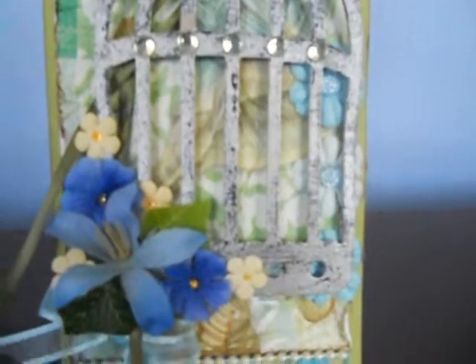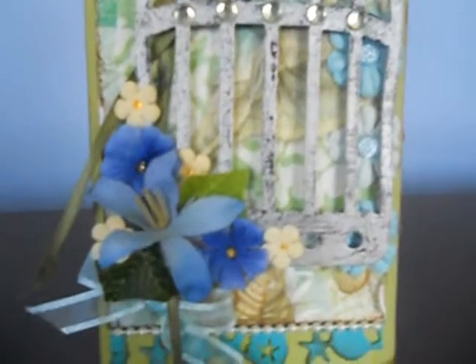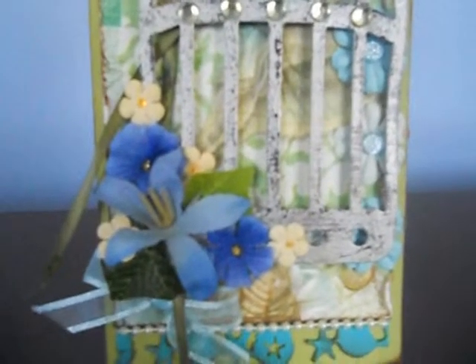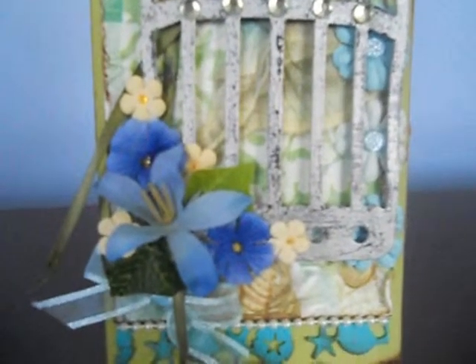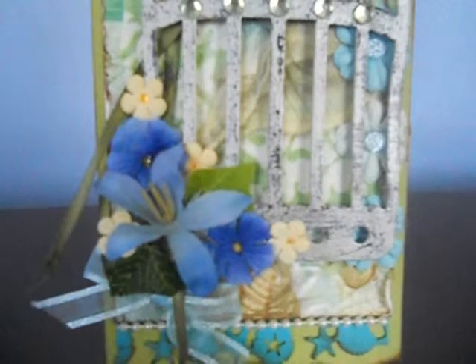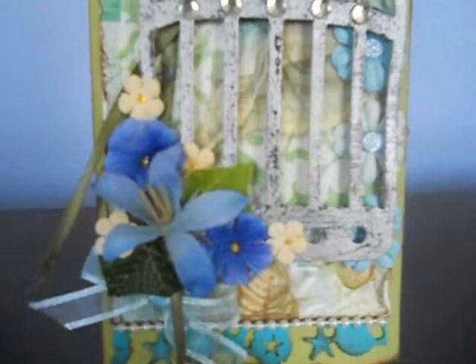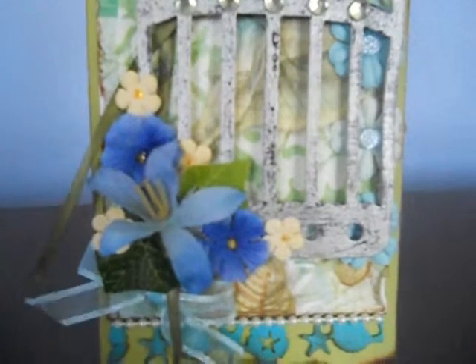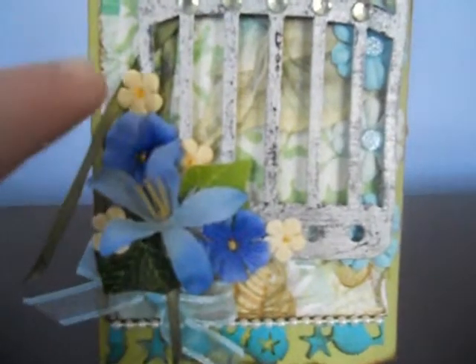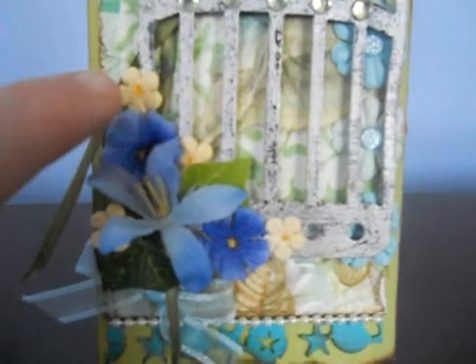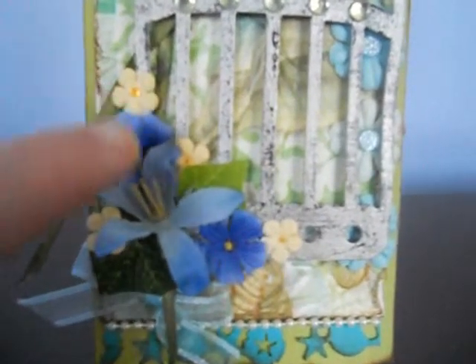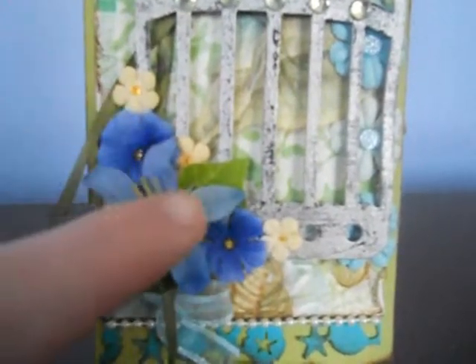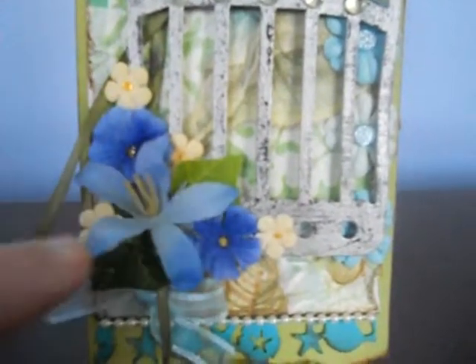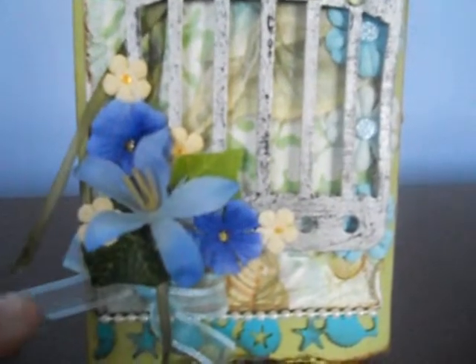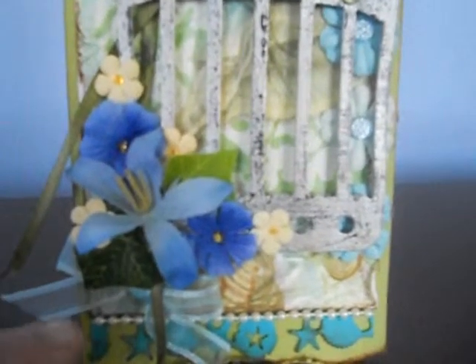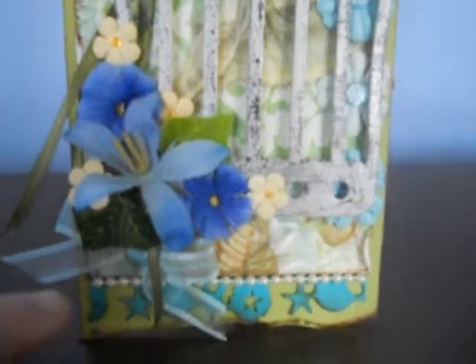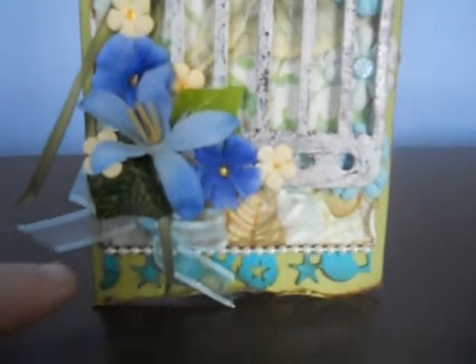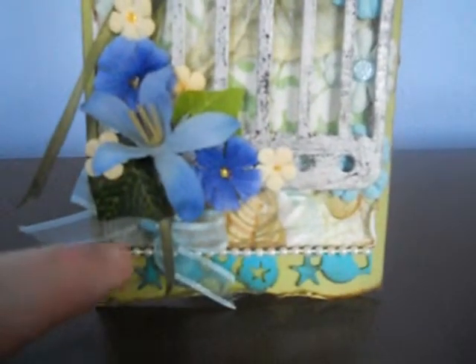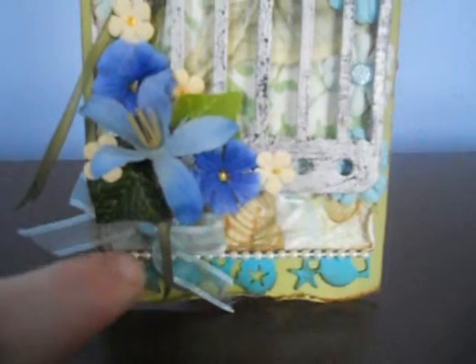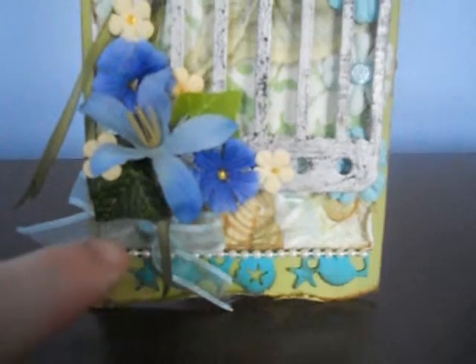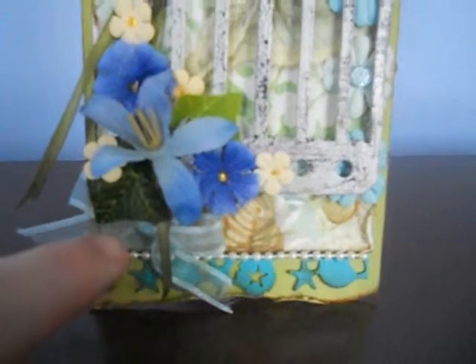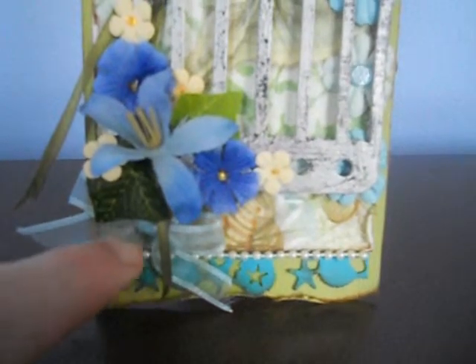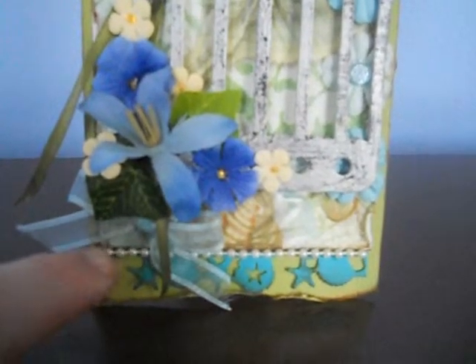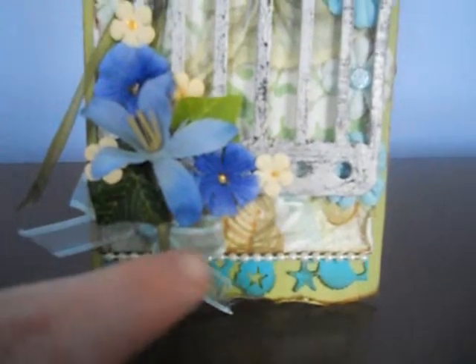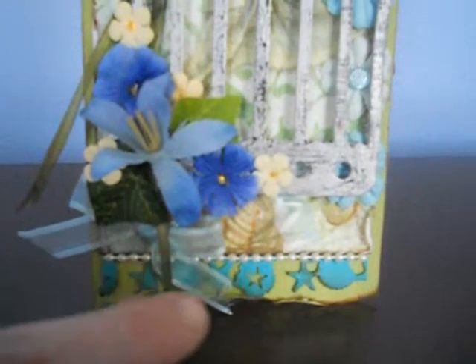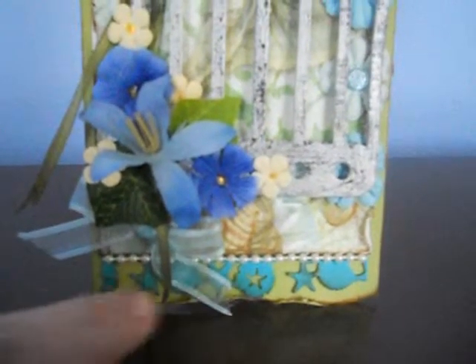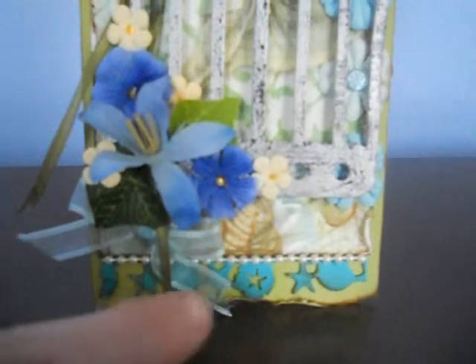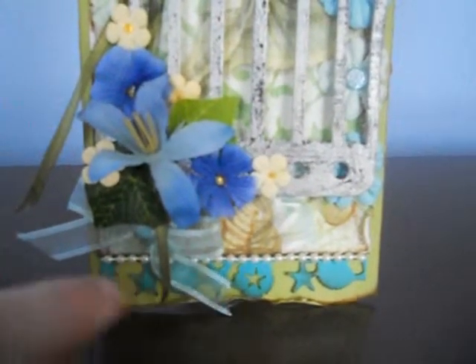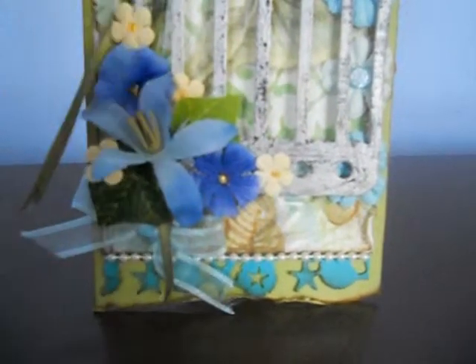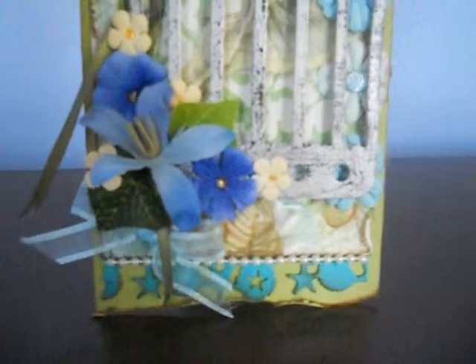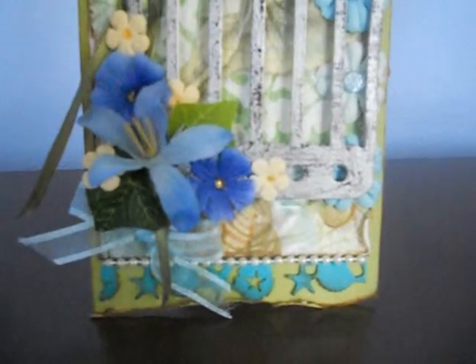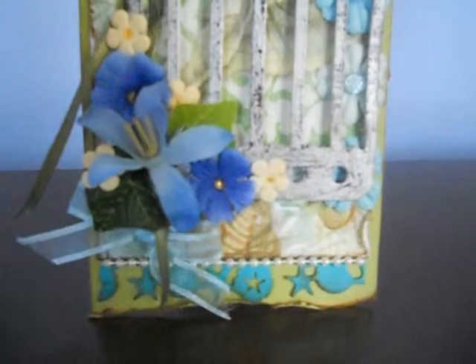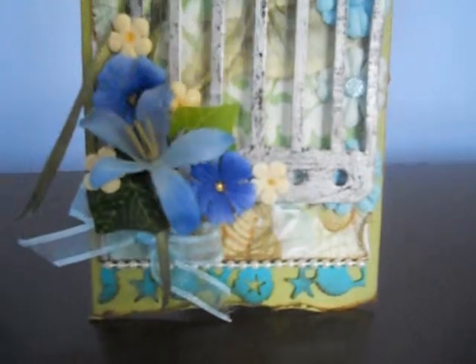Then we've got a bouquet of flowers down the bottom and these gorgeous little ones. And down here we've actually got a bow pearl trim, punched, and again she's distressed the edges and inked them.